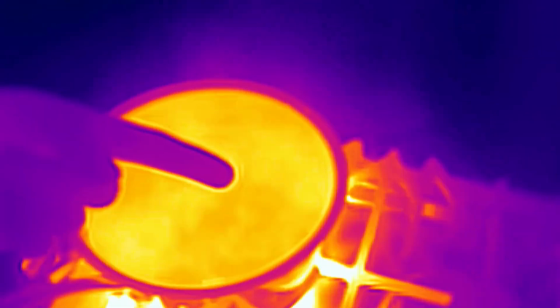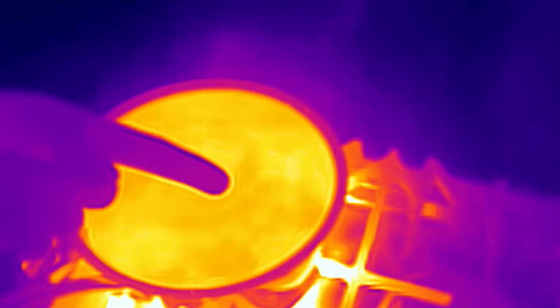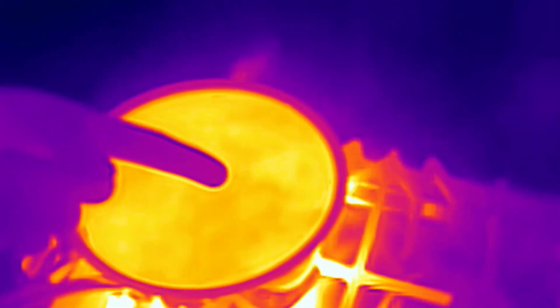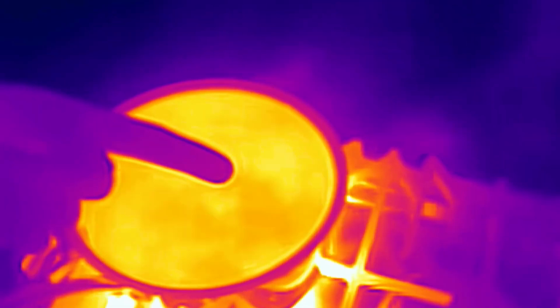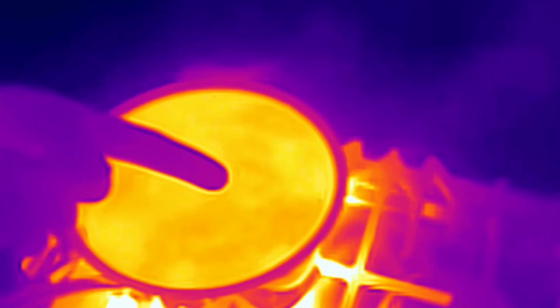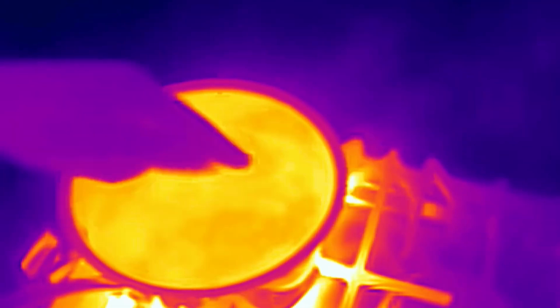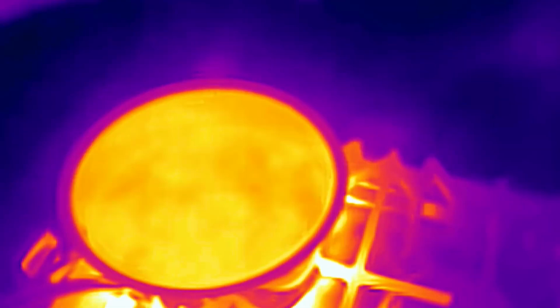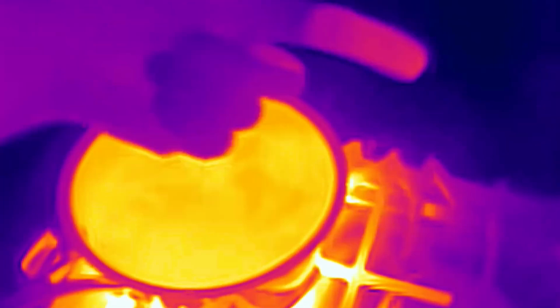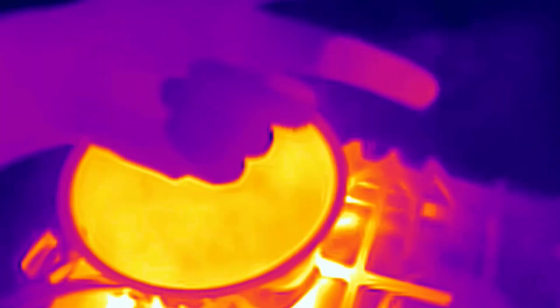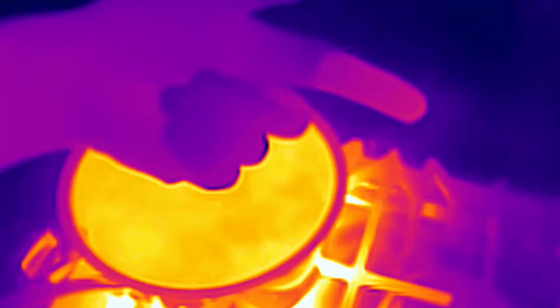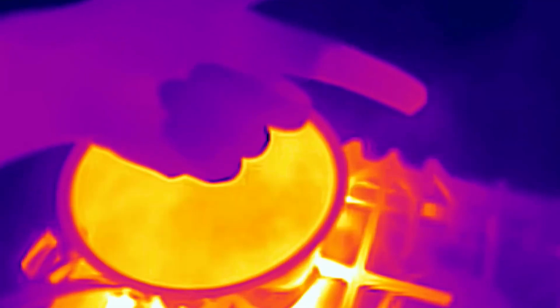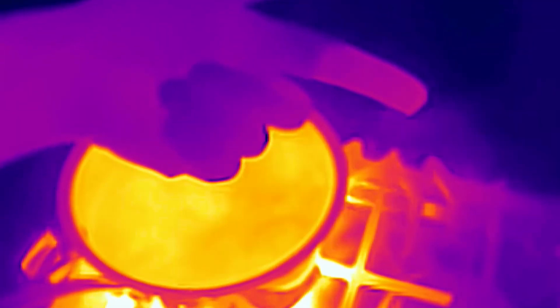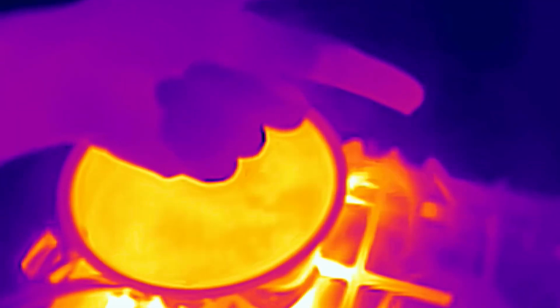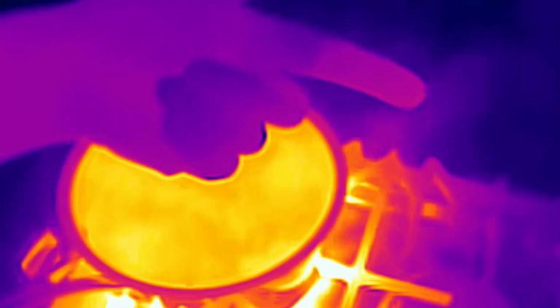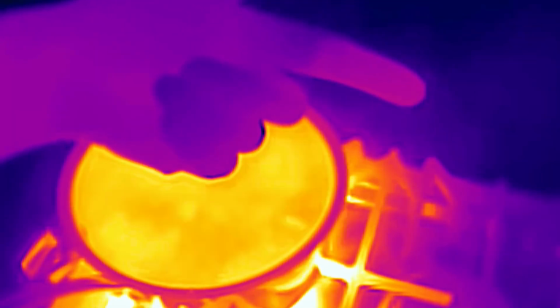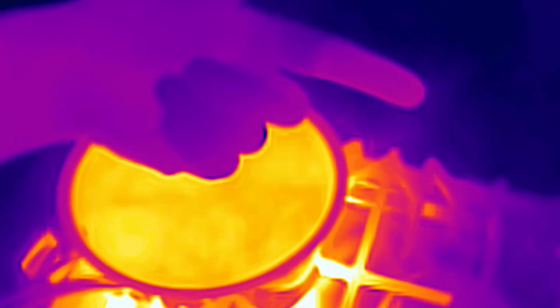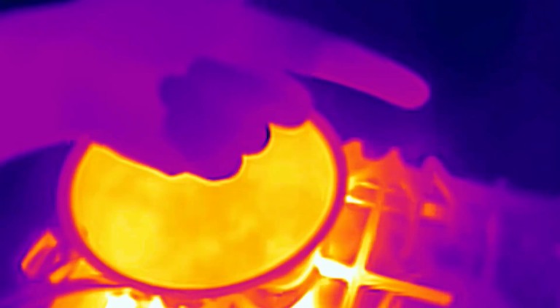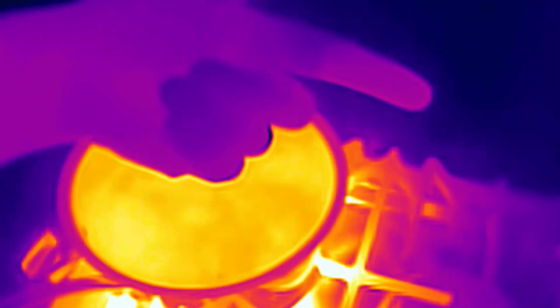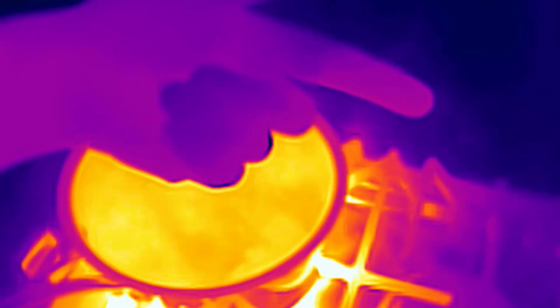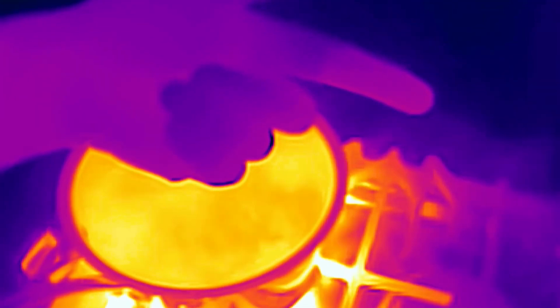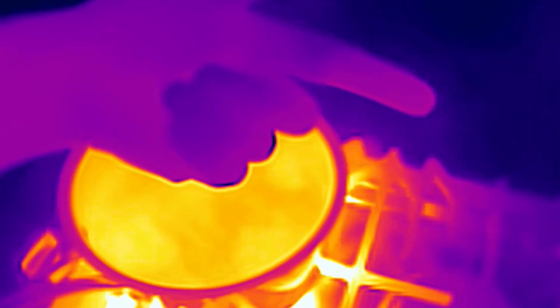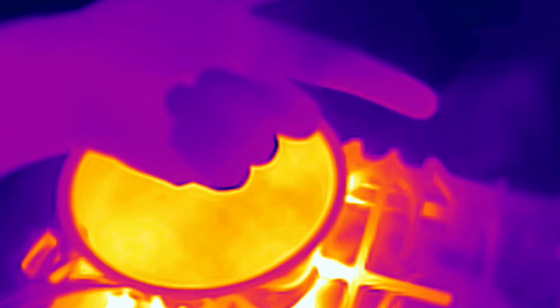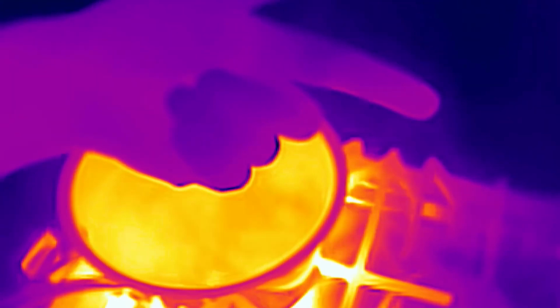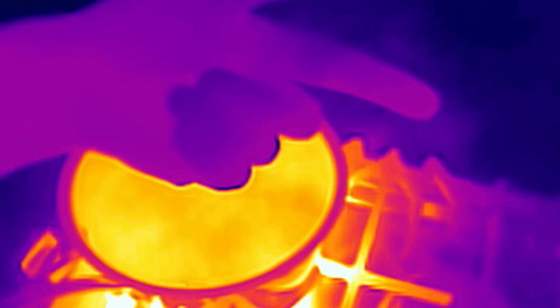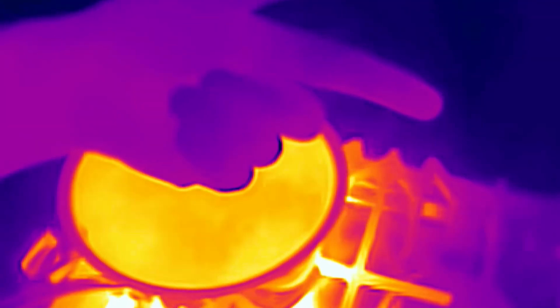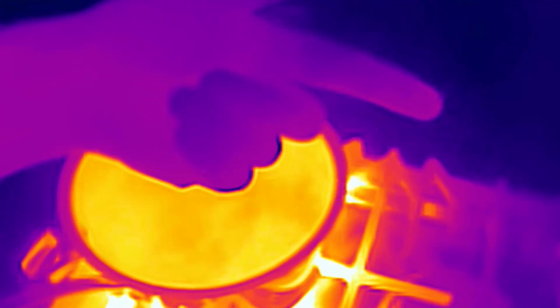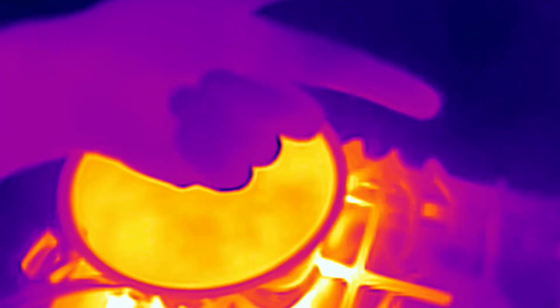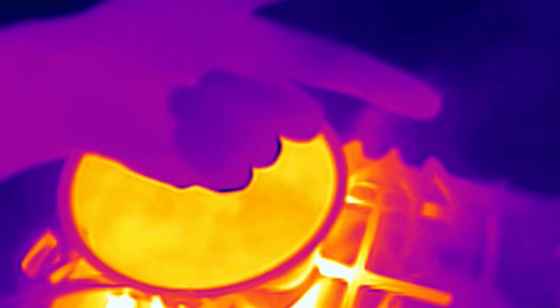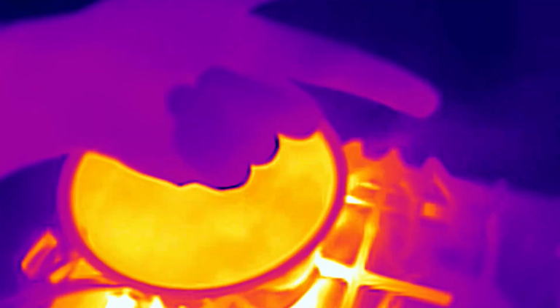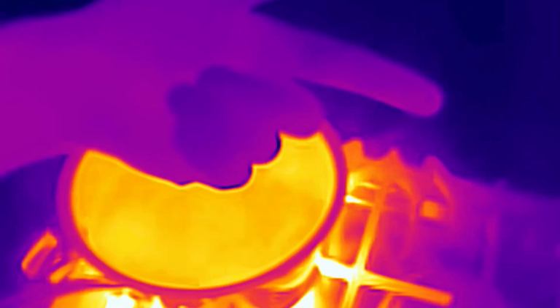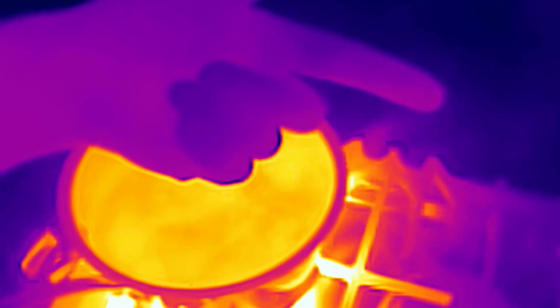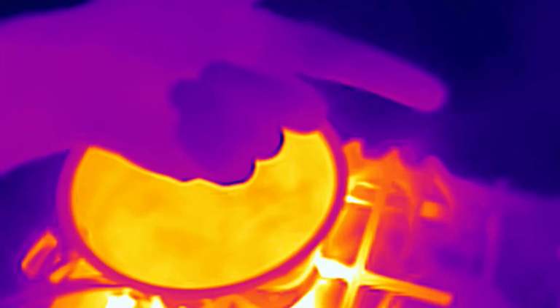Check it out under the thermal imaging camera. My finger is hot, but not nearly as hot as the water in the pot, and watch how fast it cools down. It's cooling, it's cooling — it's as cool as the rest of my hand.